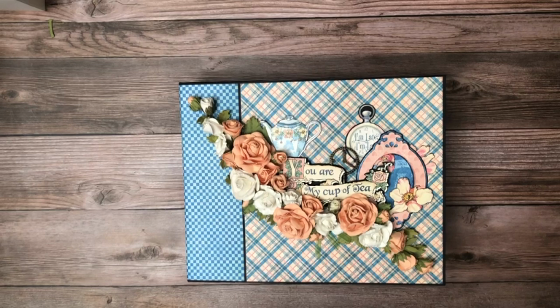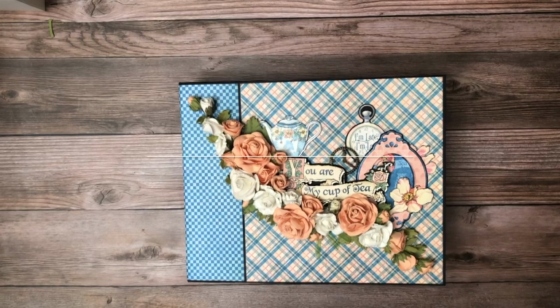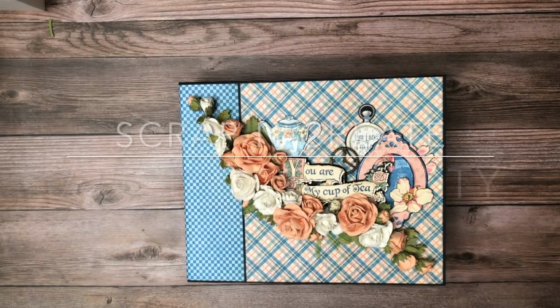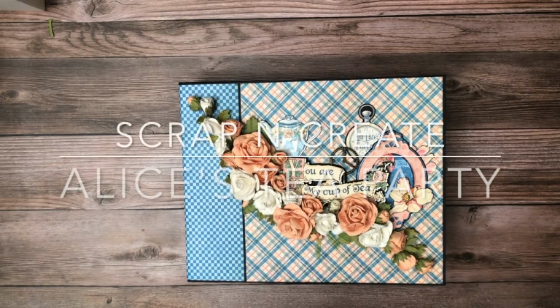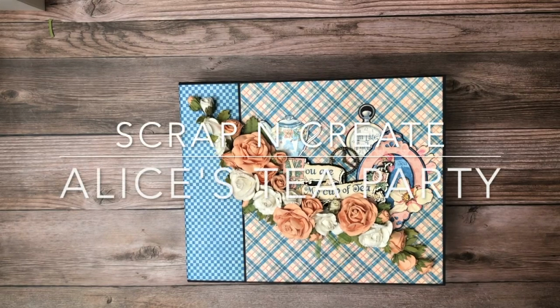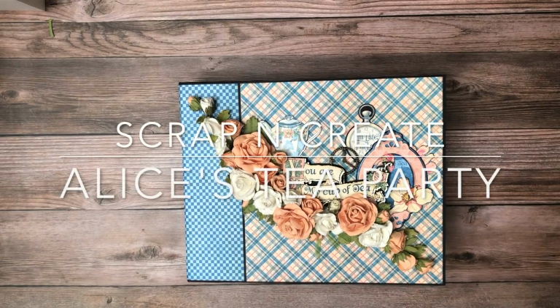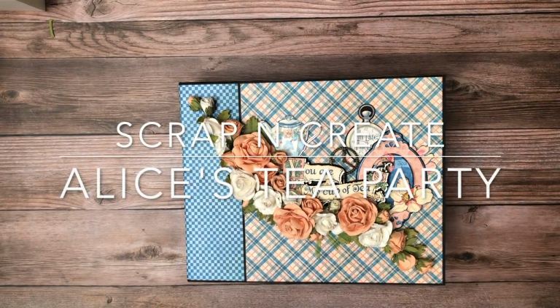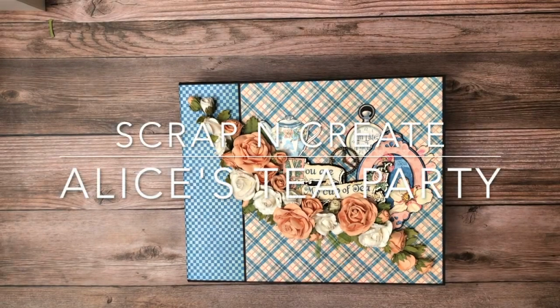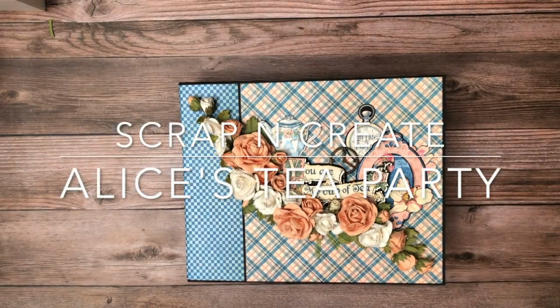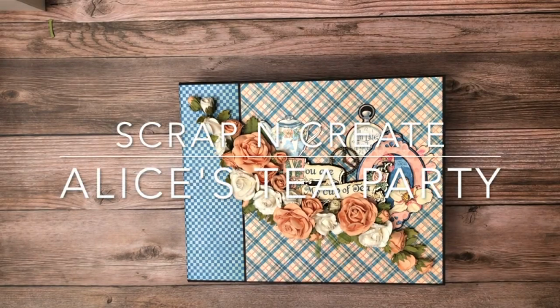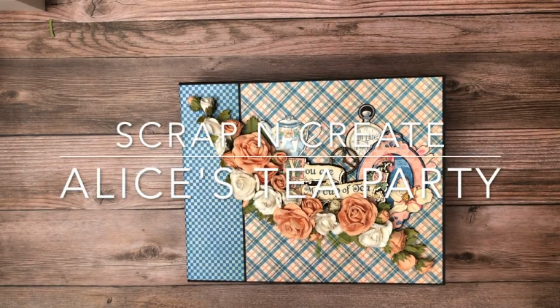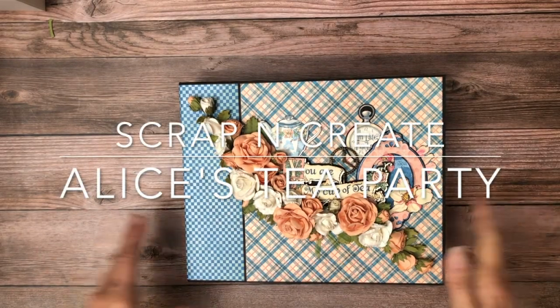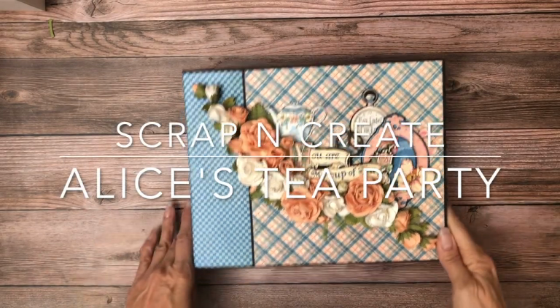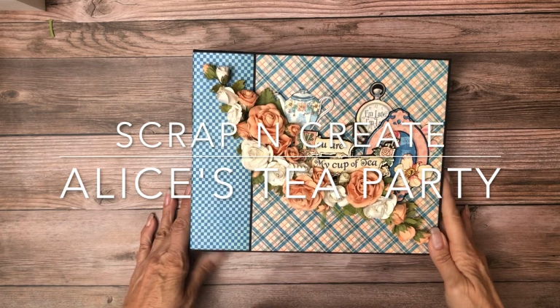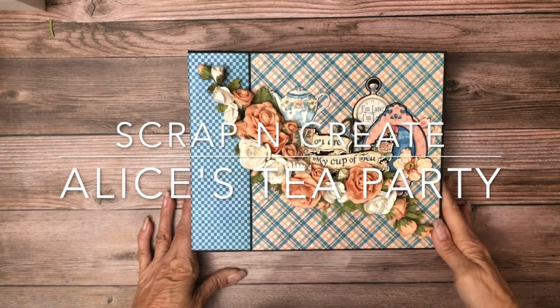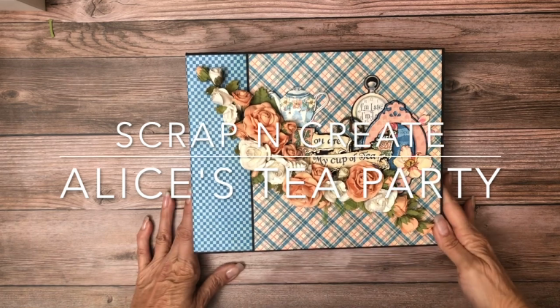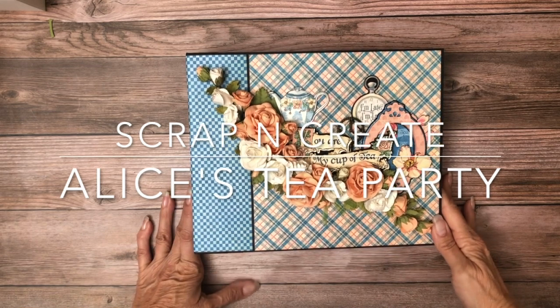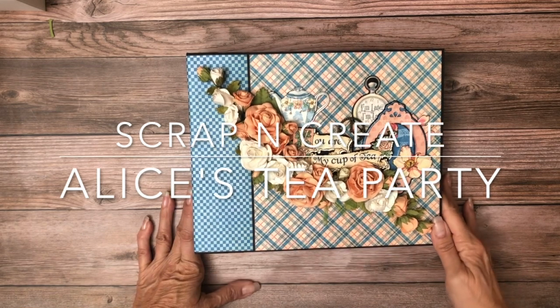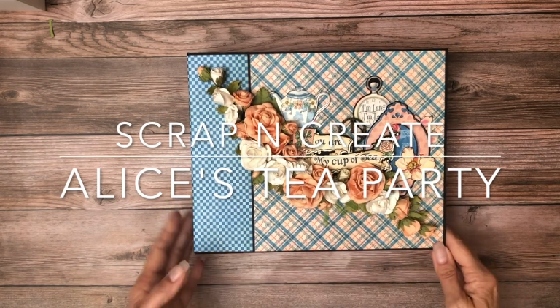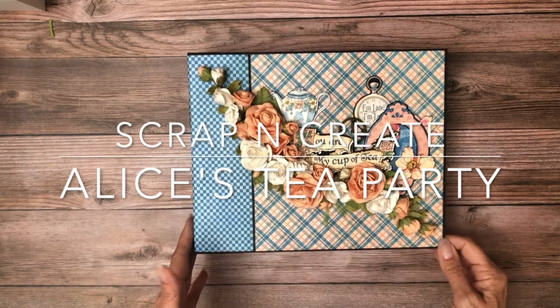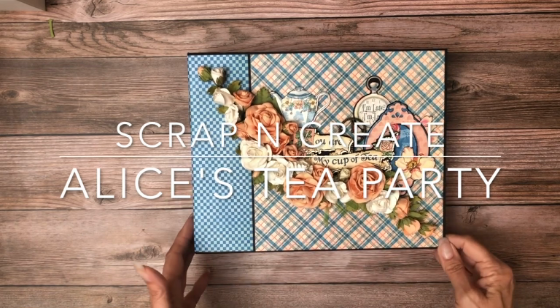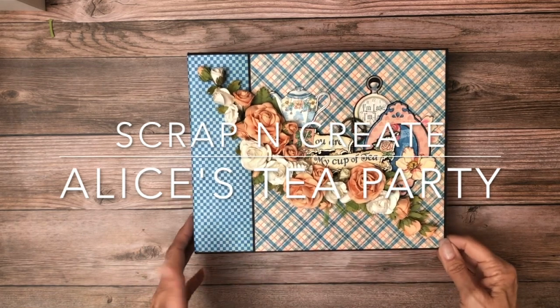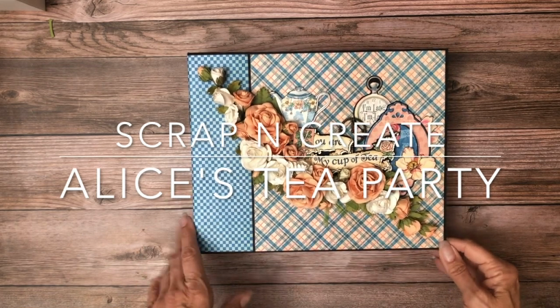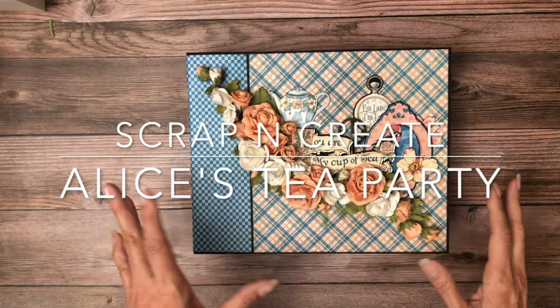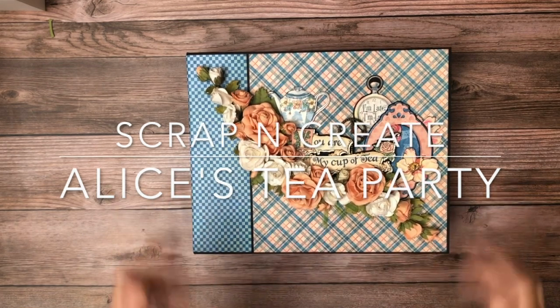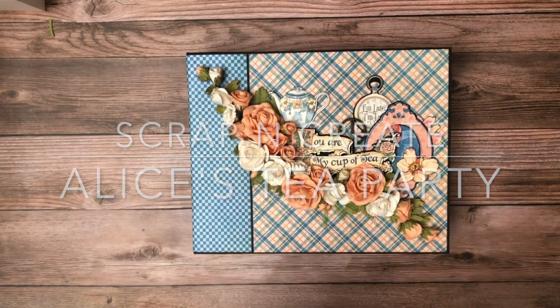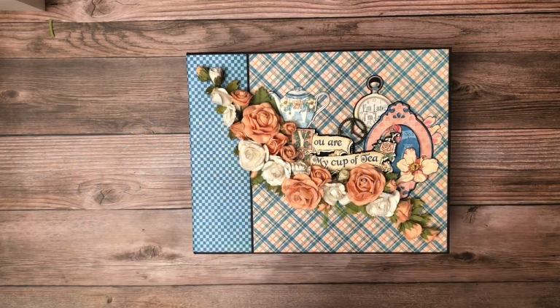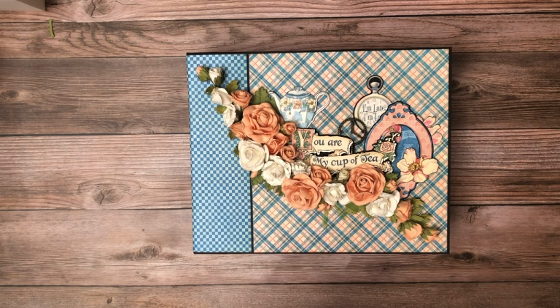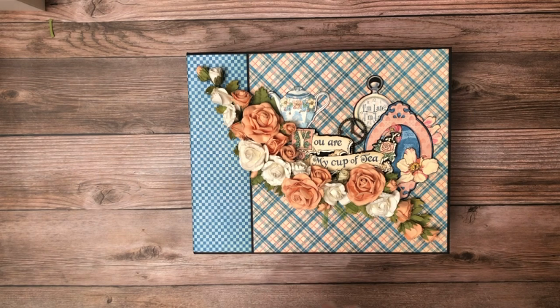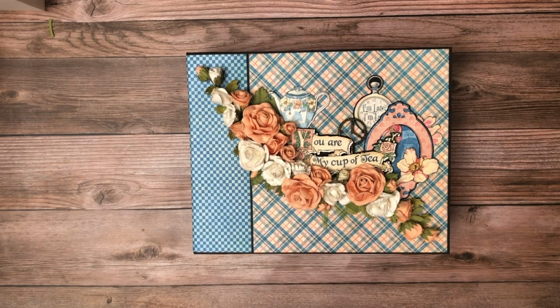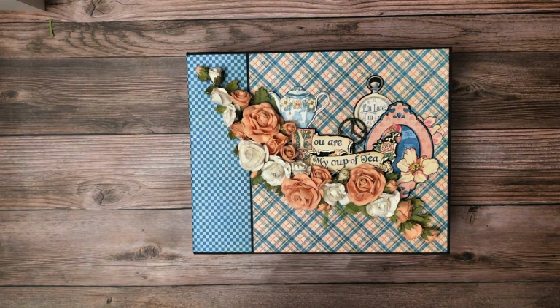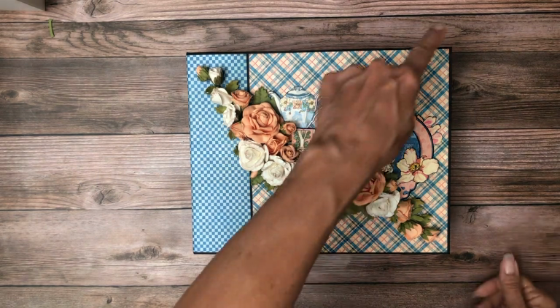Hey everyone, it's Daphne from Scrap and Create and I'm here to share with you Graphic 45 Alice's Tea Party. I just completed this album and I'm really happy with the way it turned out.